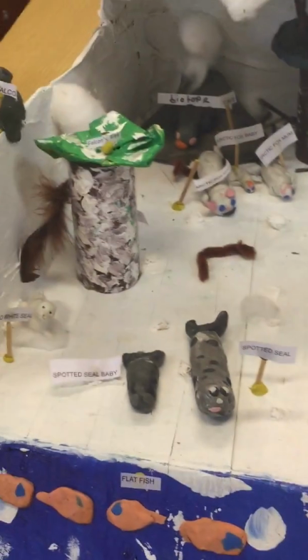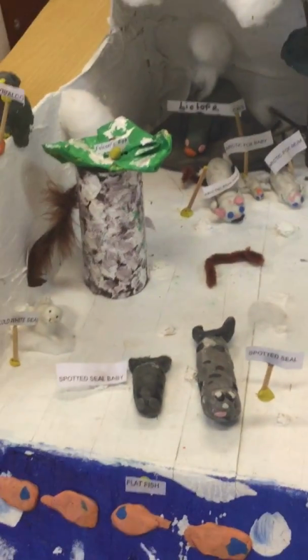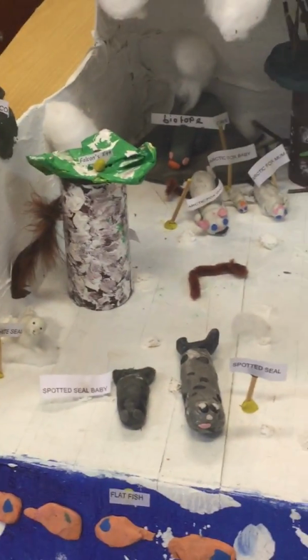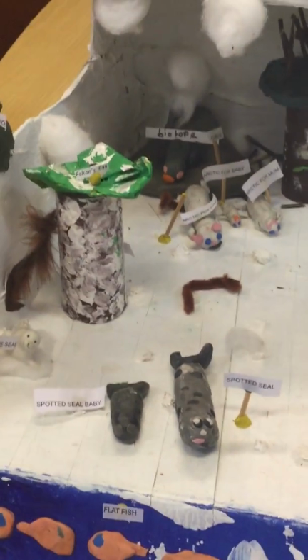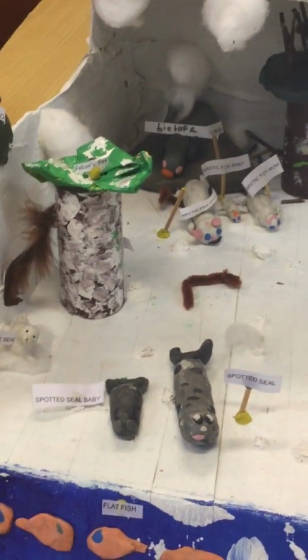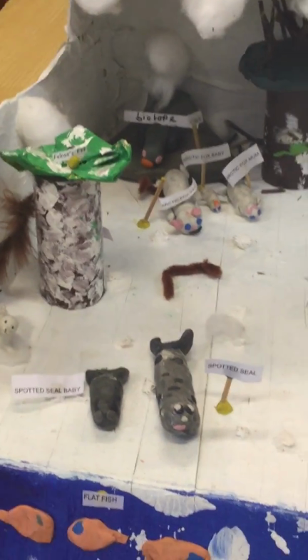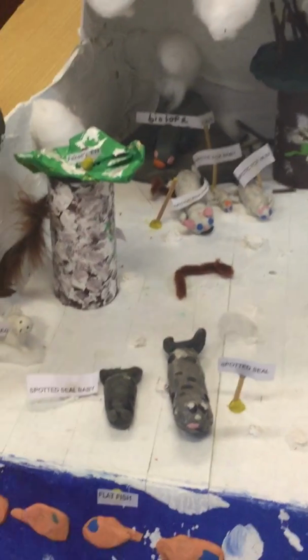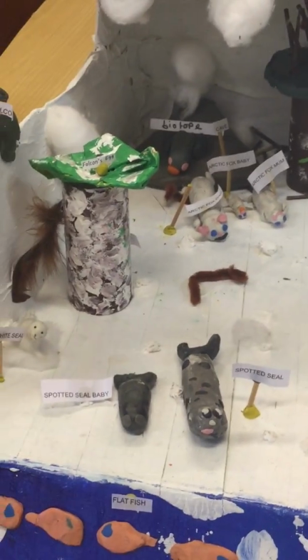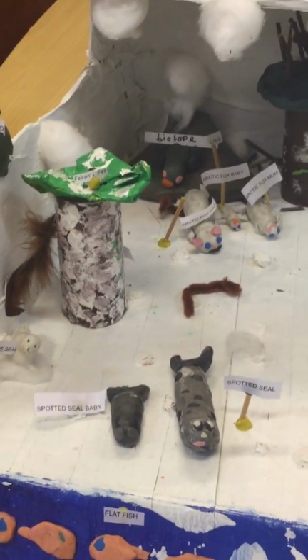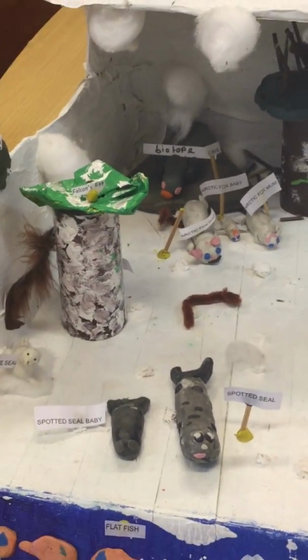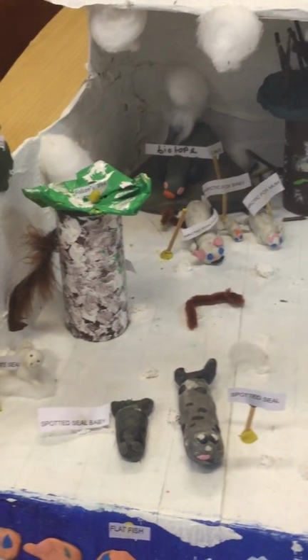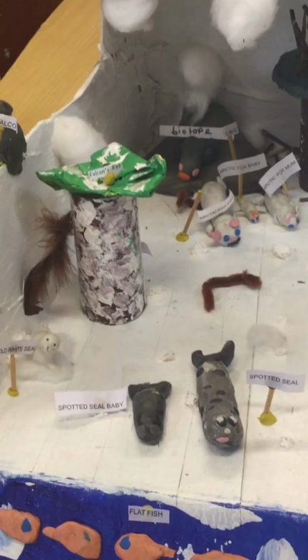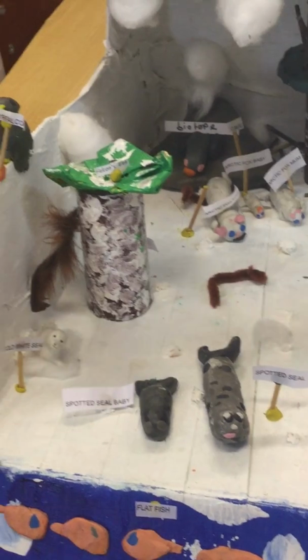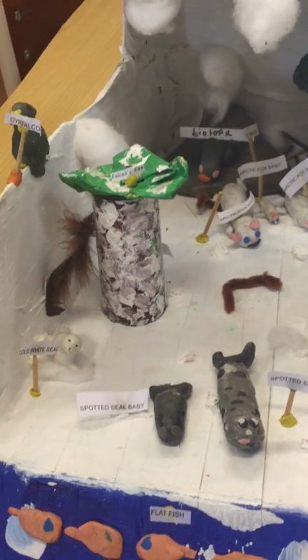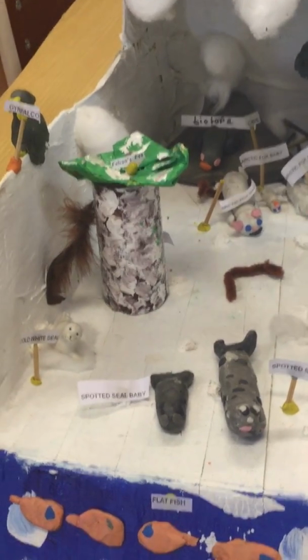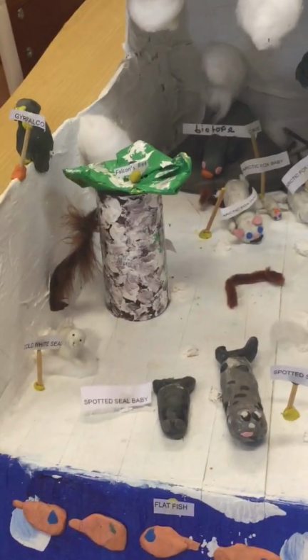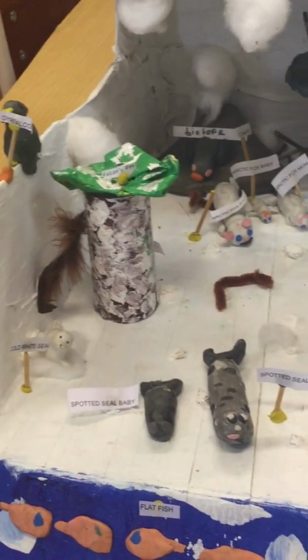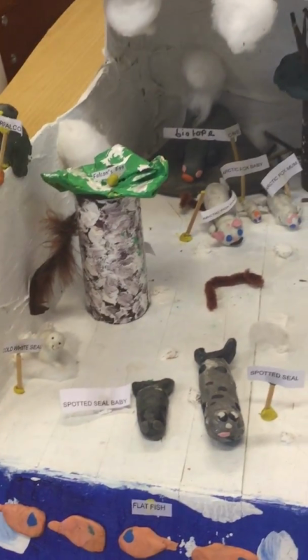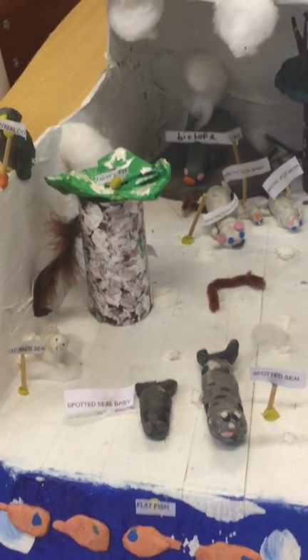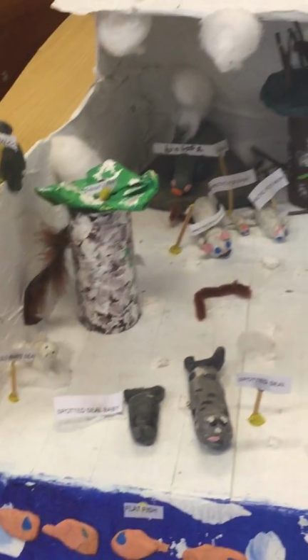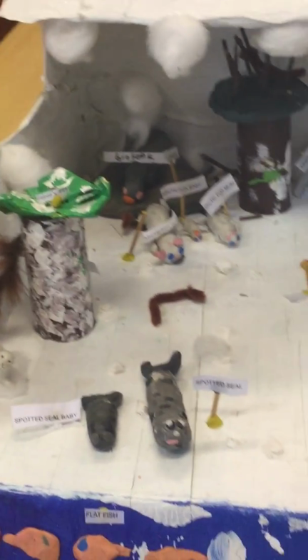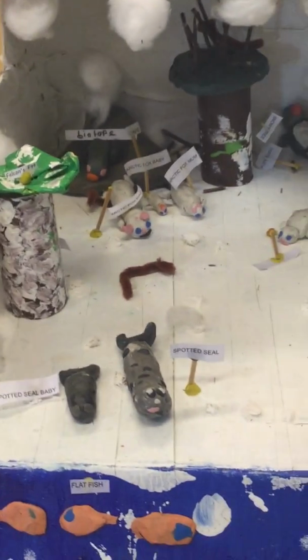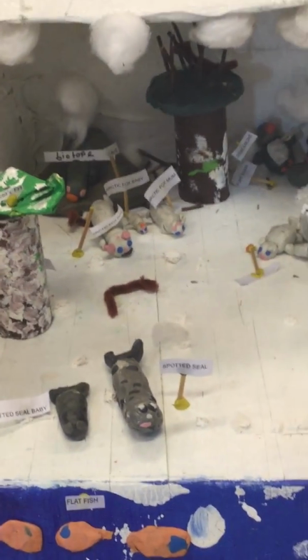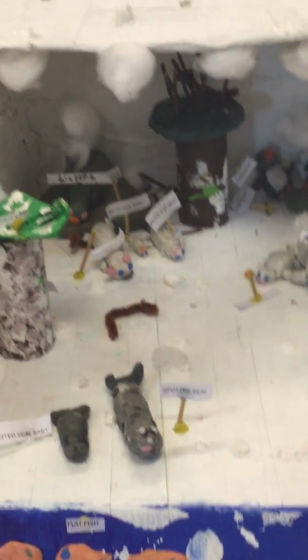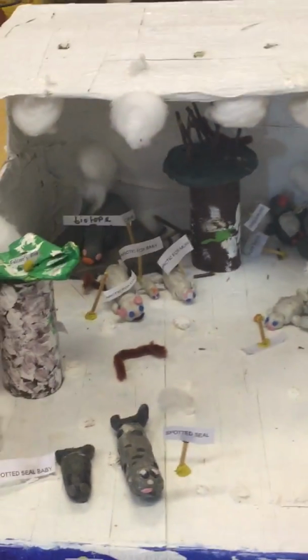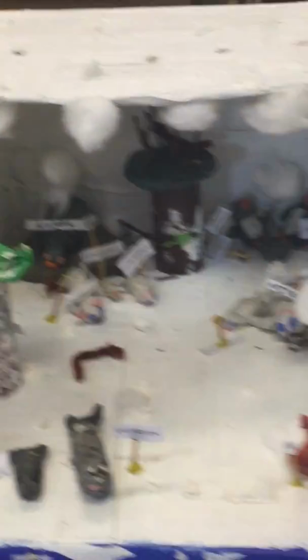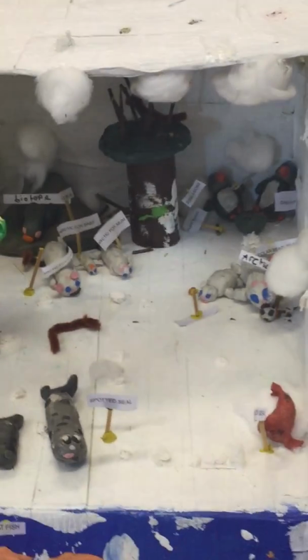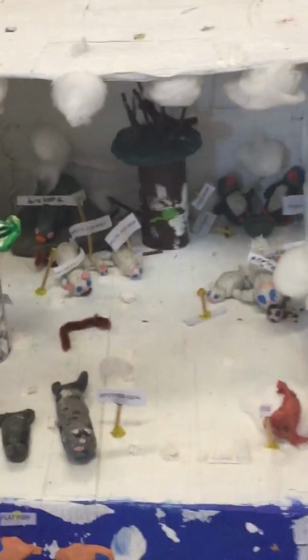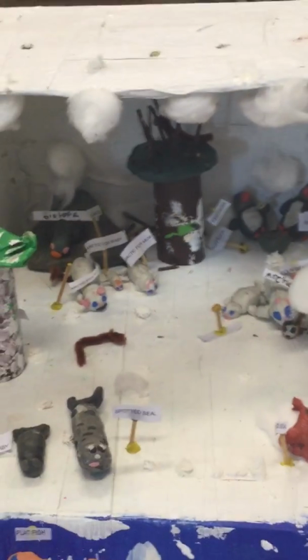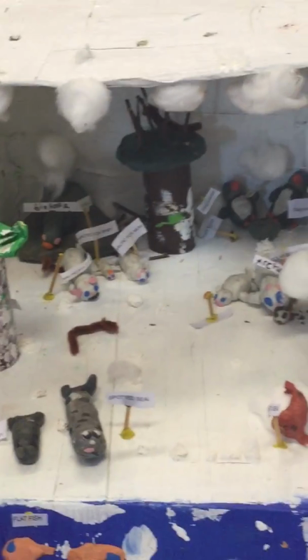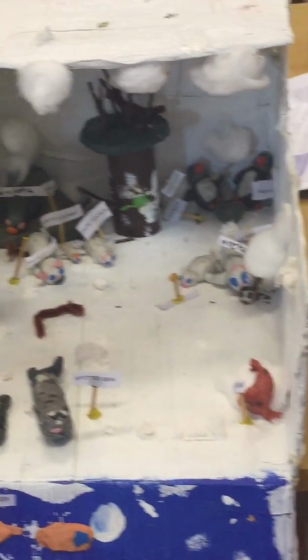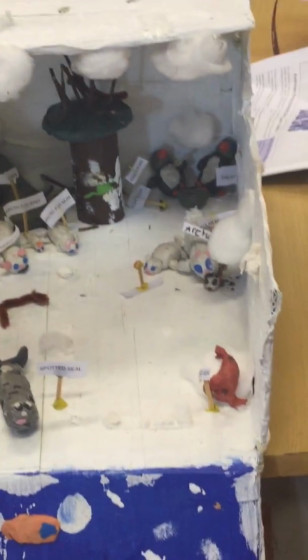In the Arctic Tundra right now, it is really windy. And that's the Arctic Tundra diorama. I hope you enjoyed. Thank you.